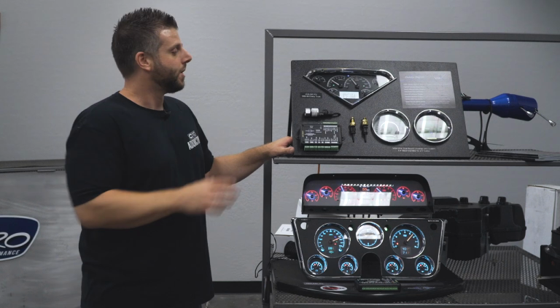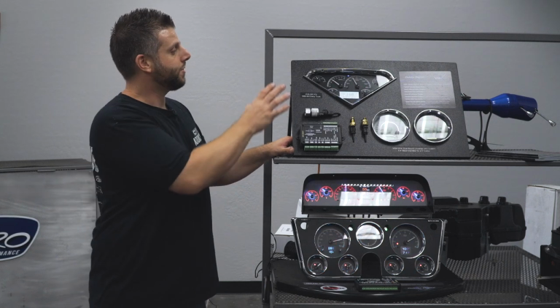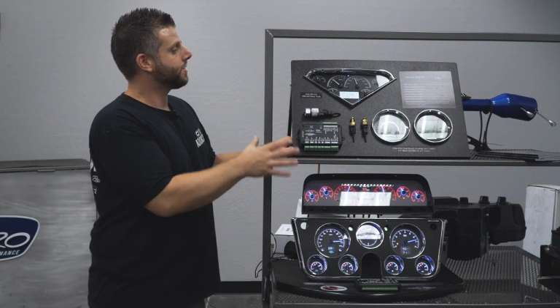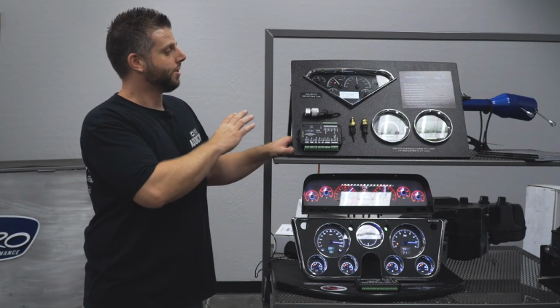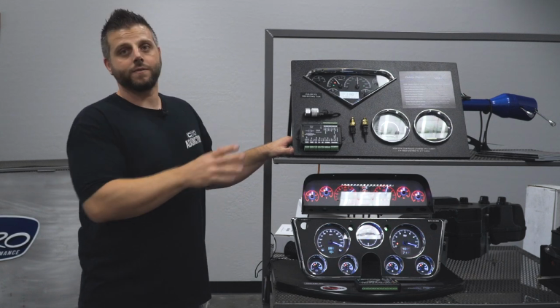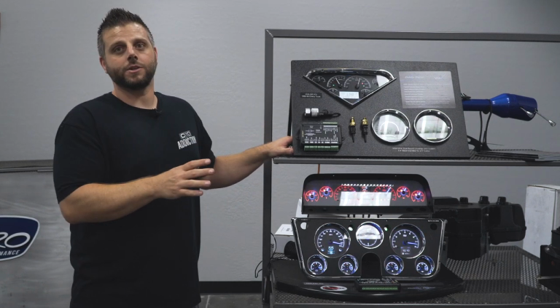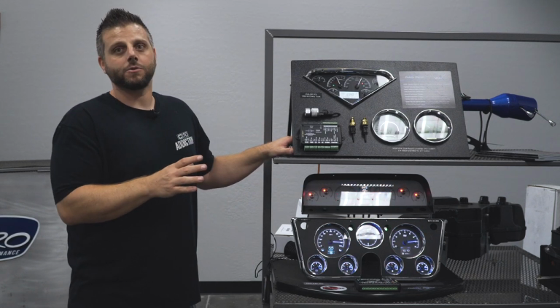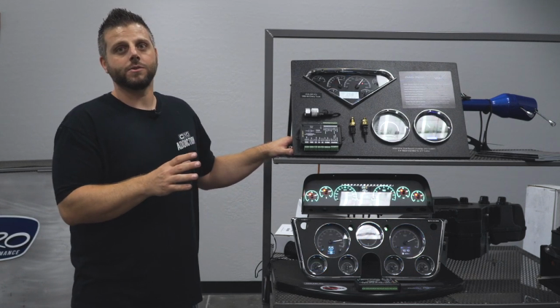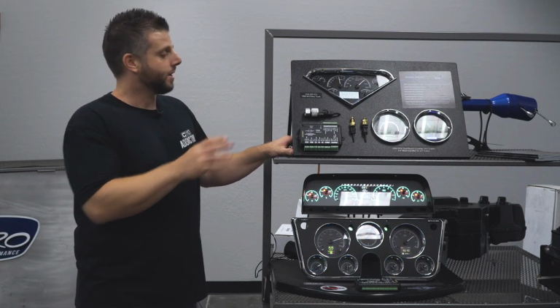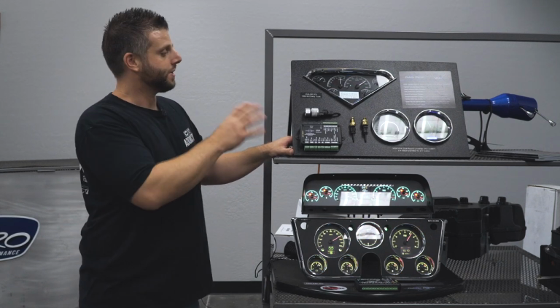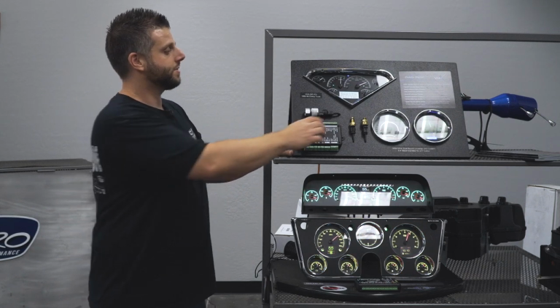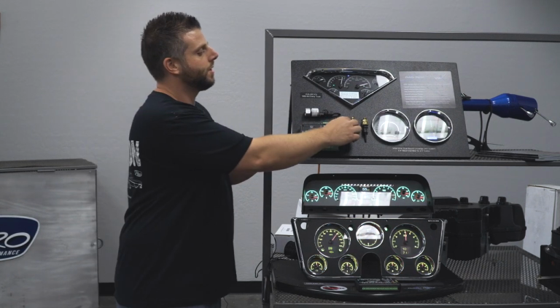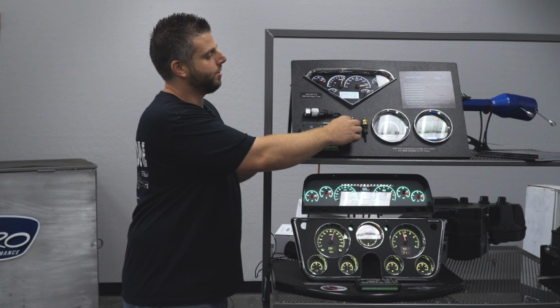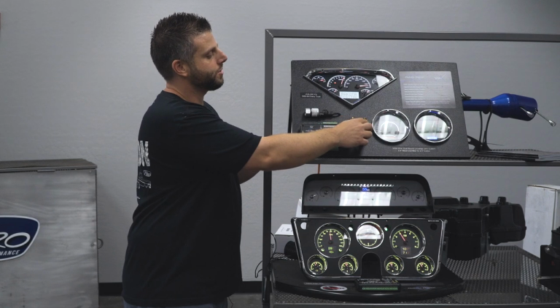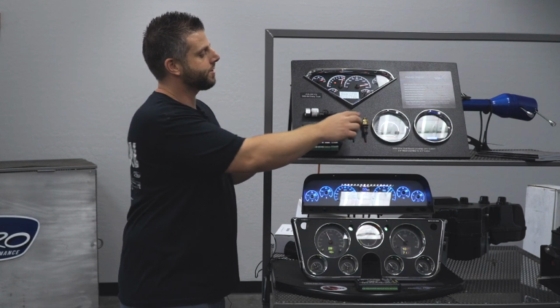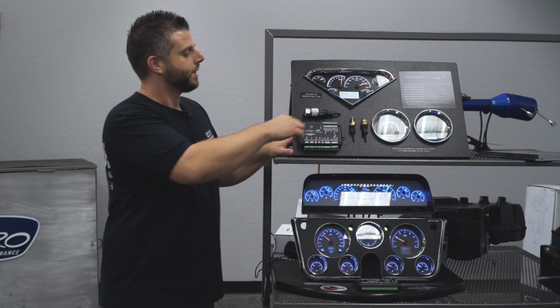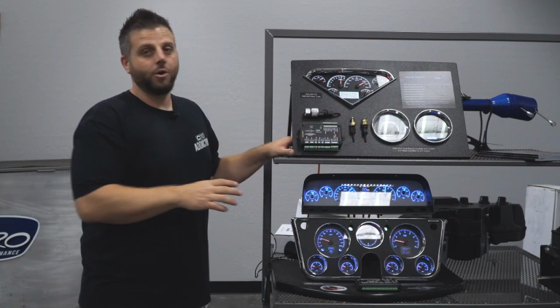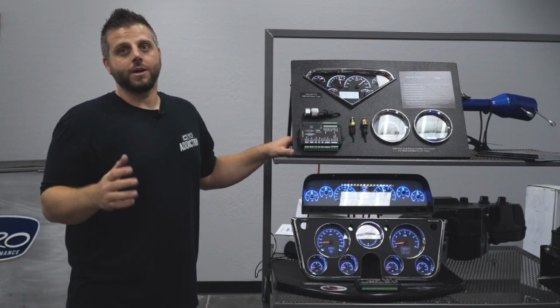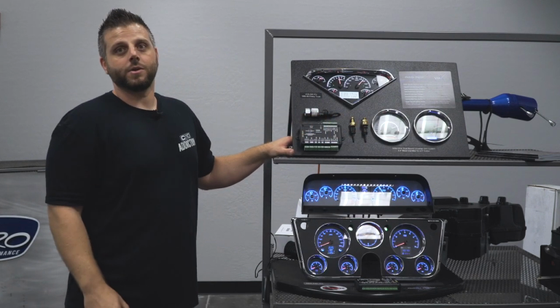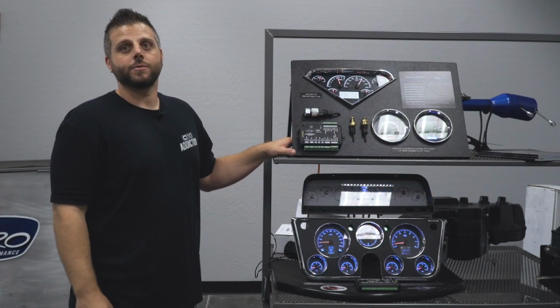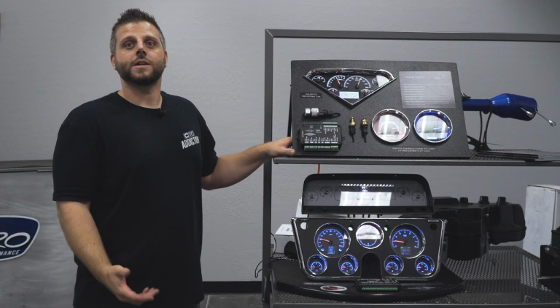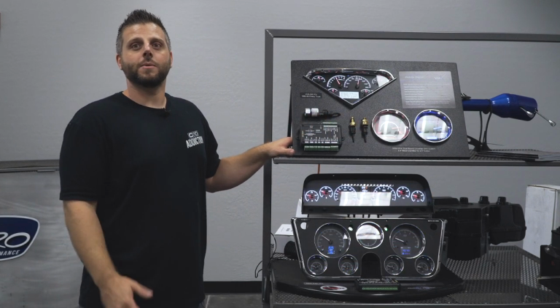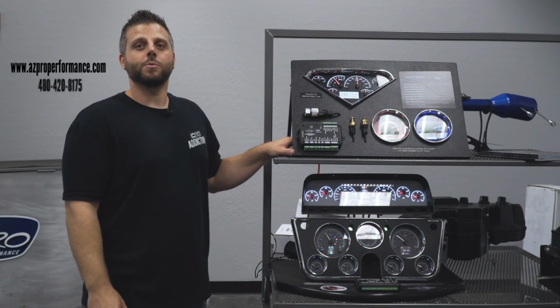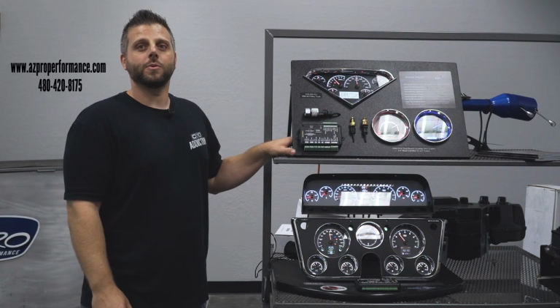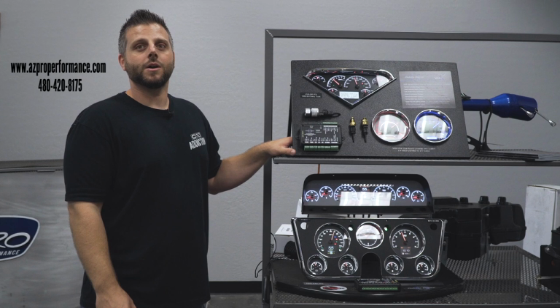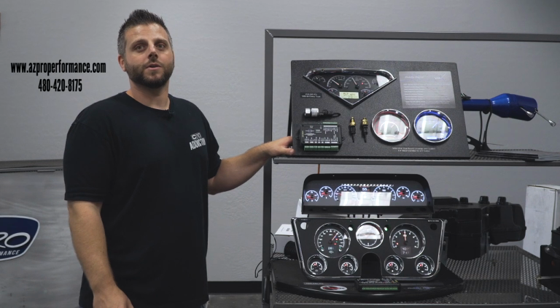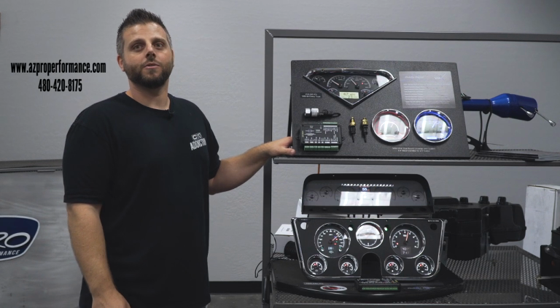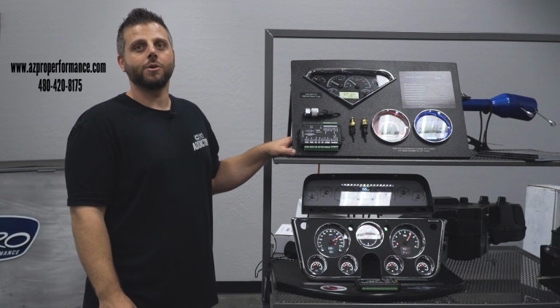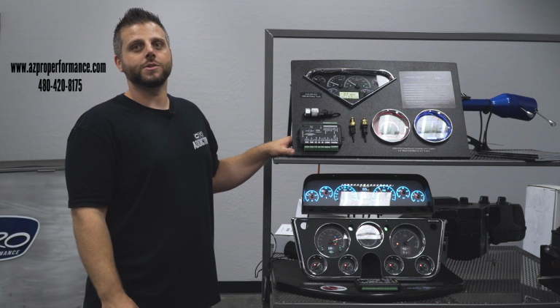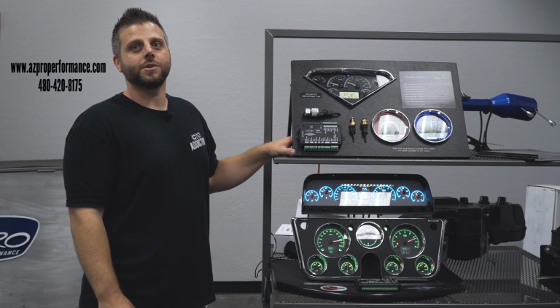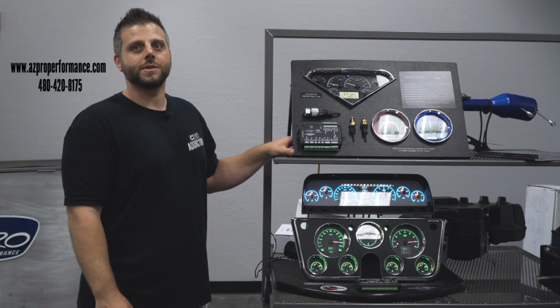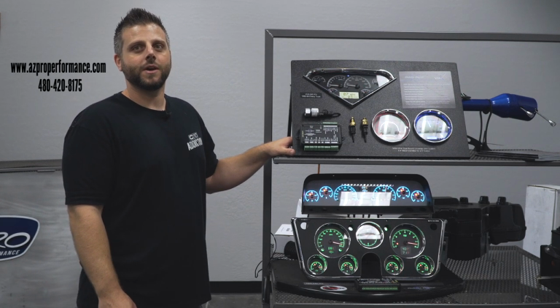Both gauges are a direct fit into your factory bezel, come with all the sensors — oil pressure, water temp — and are all made right here in the USA. Check us out on the web at azproperformance.com or give us a call at 480-420-8175.